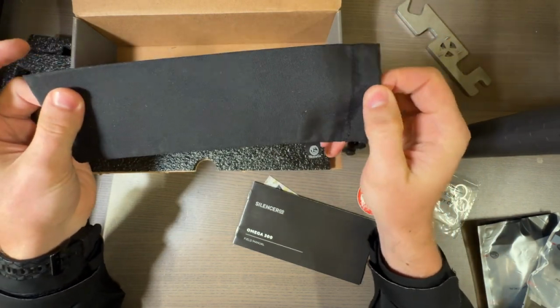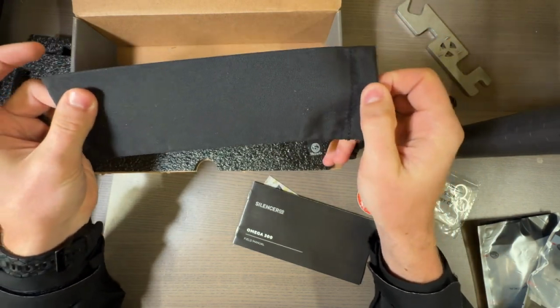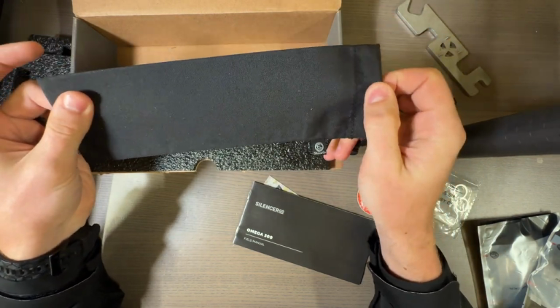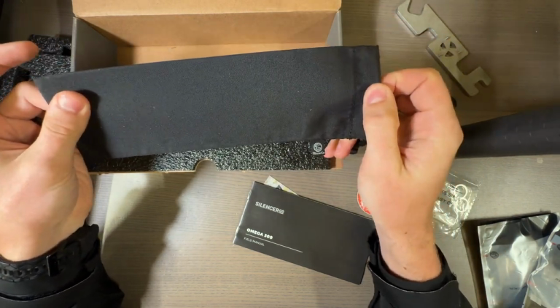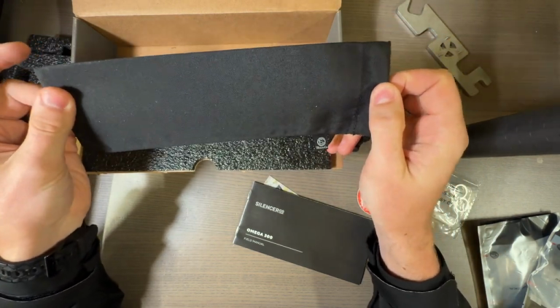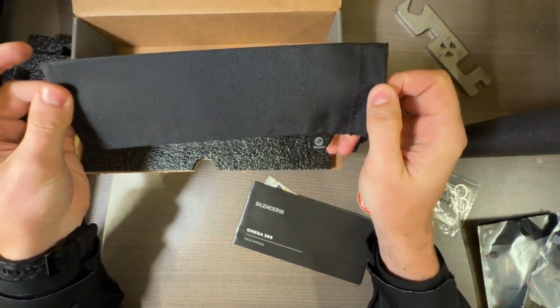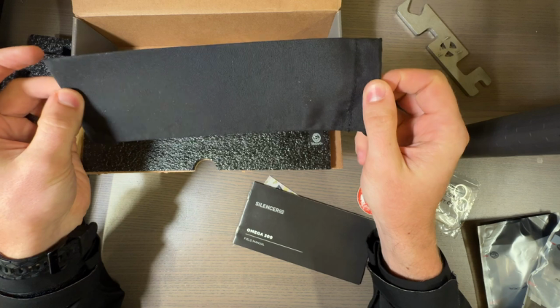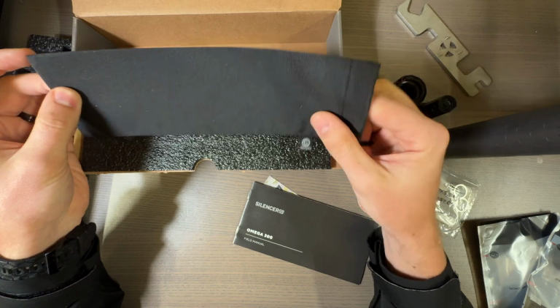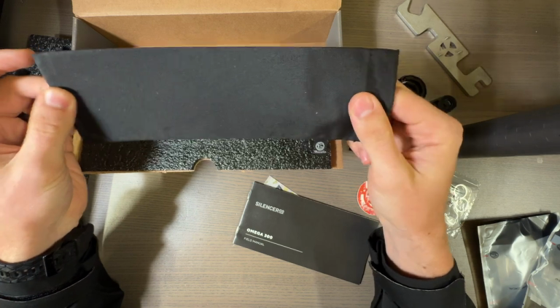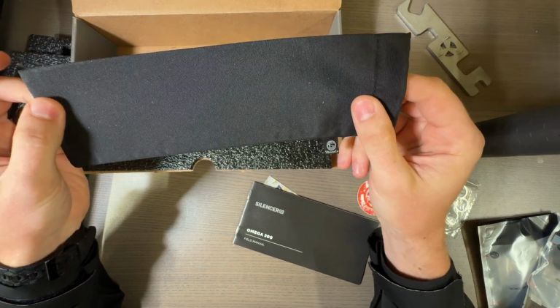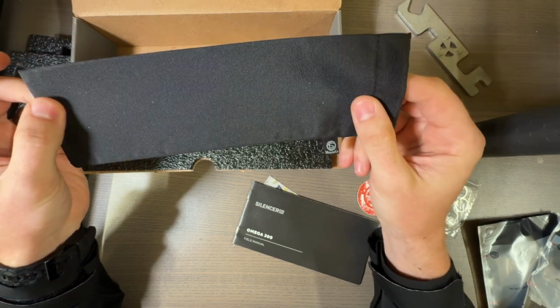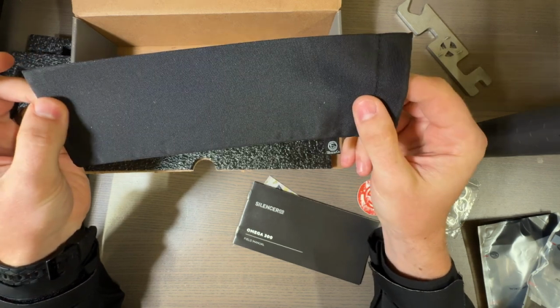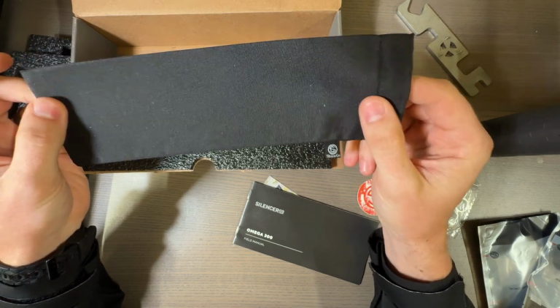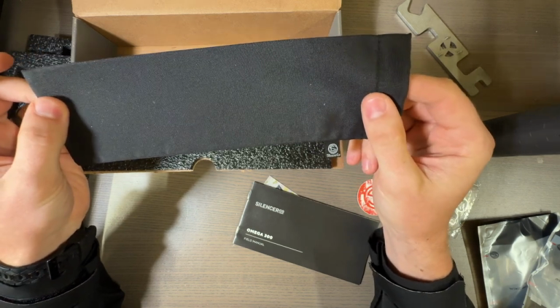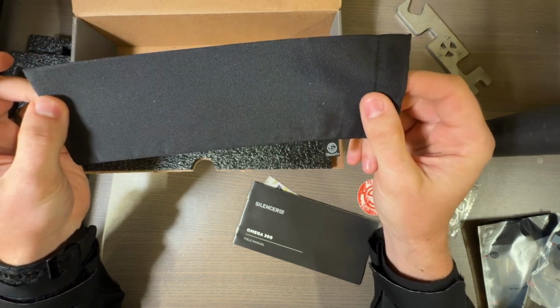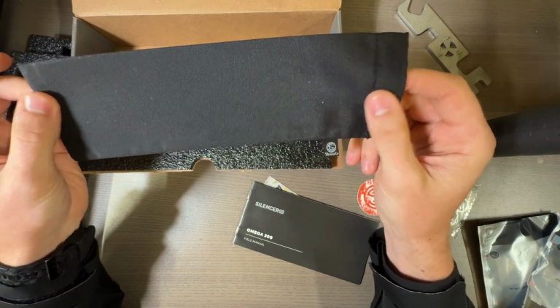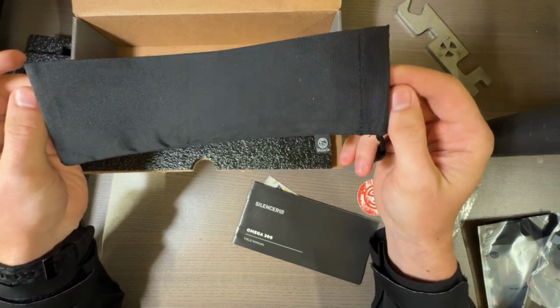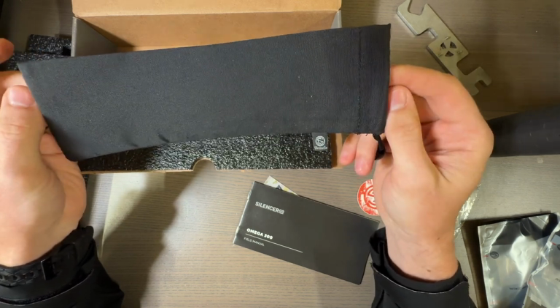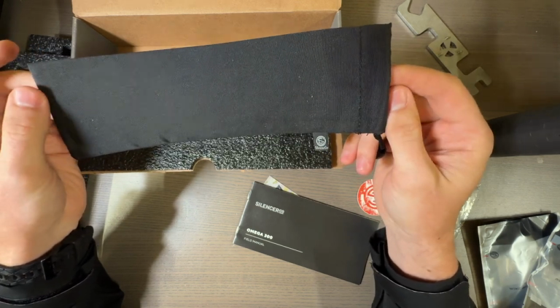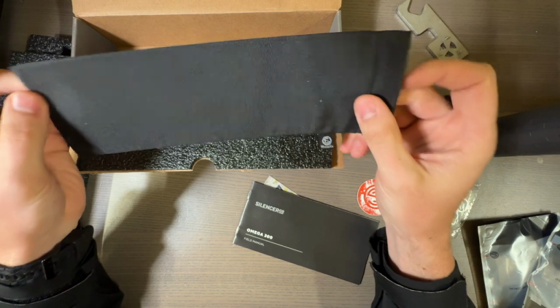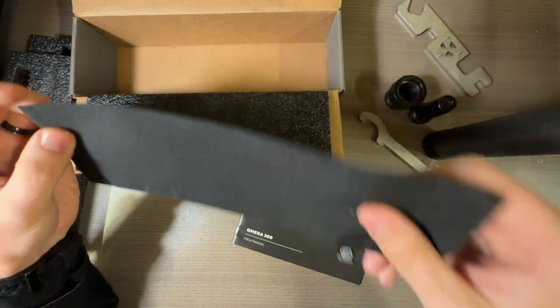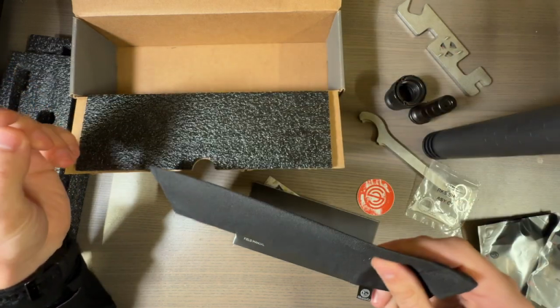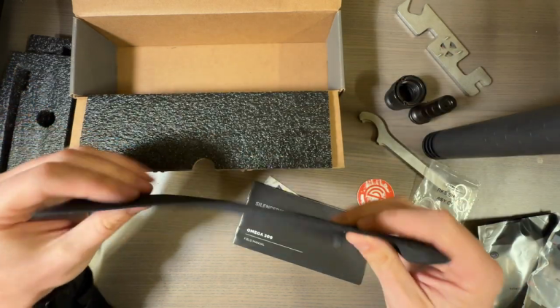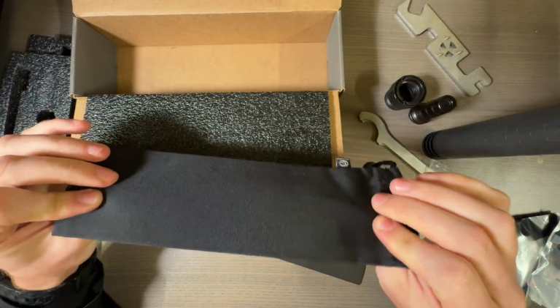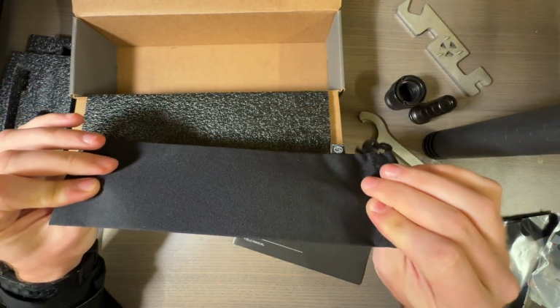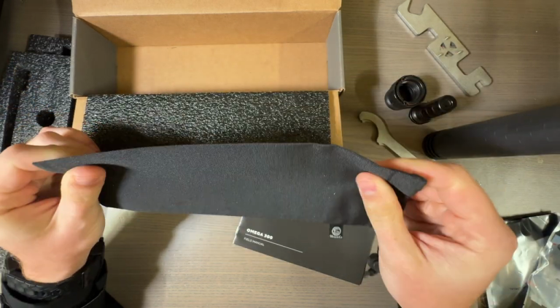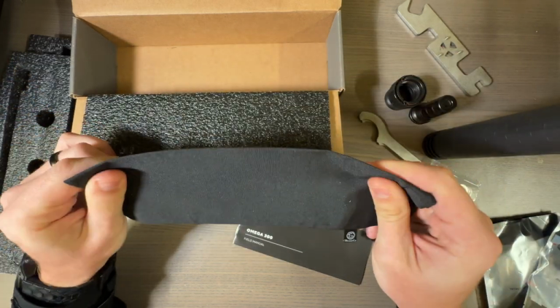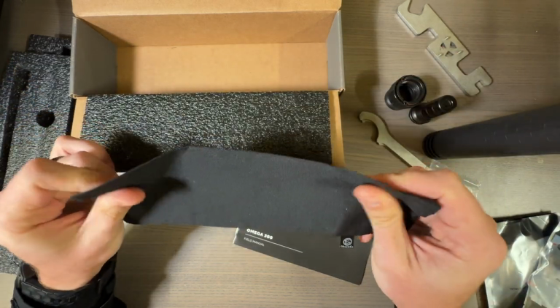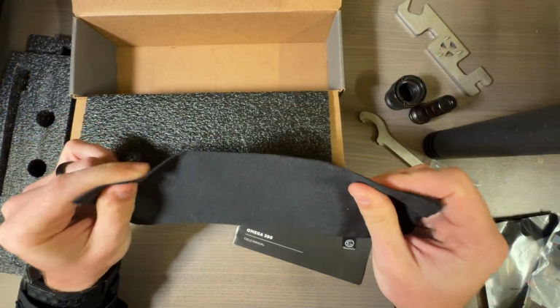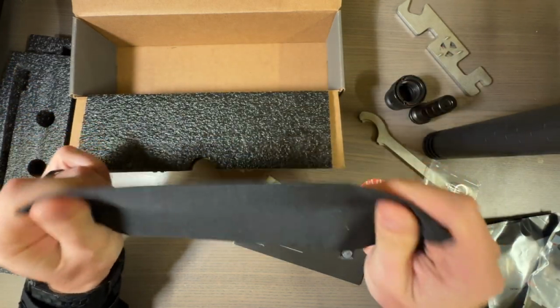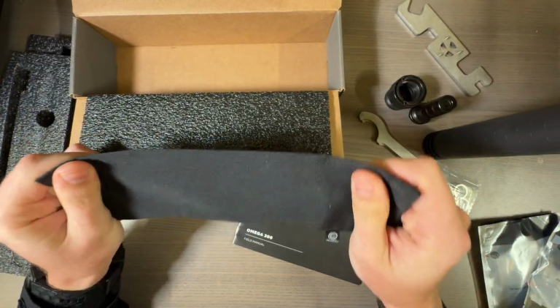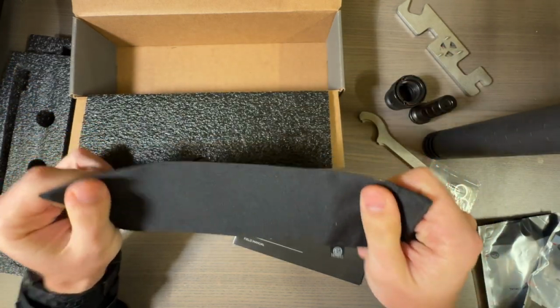Don't put hot suppressors in these bags that you get, by the way. They're not meant to have hot suppressors in them. This one feels a little different — you might be able to, but I highly doubt it.